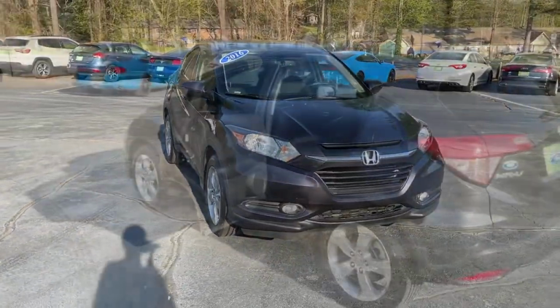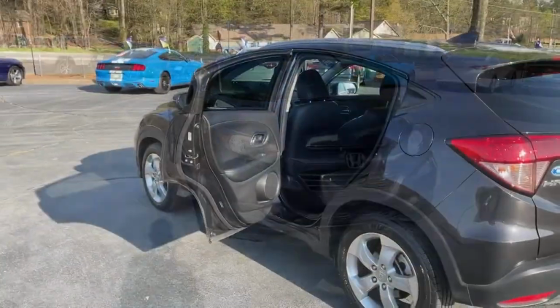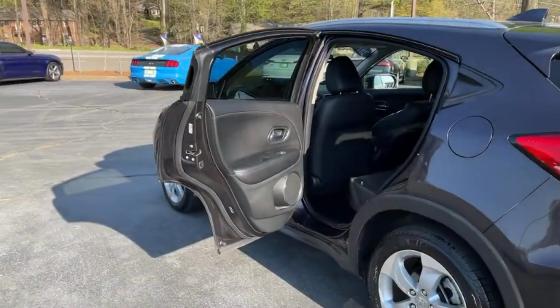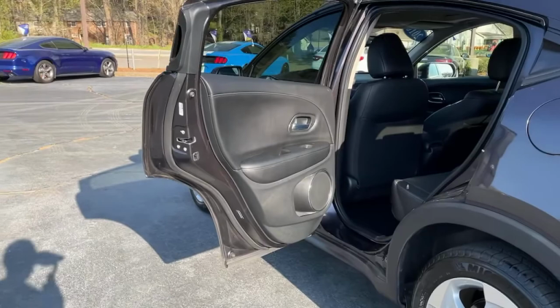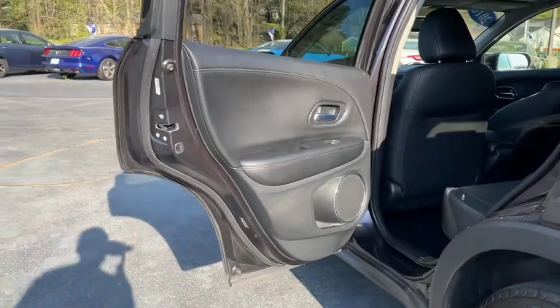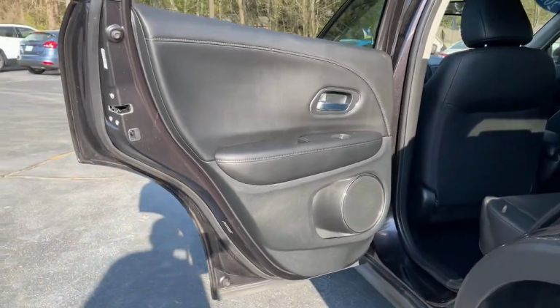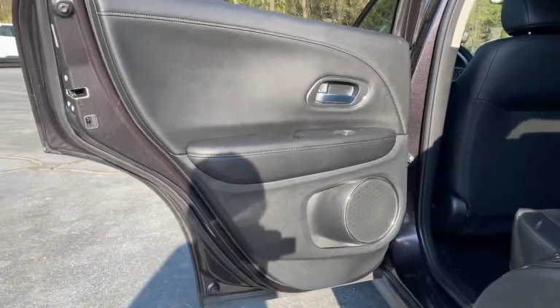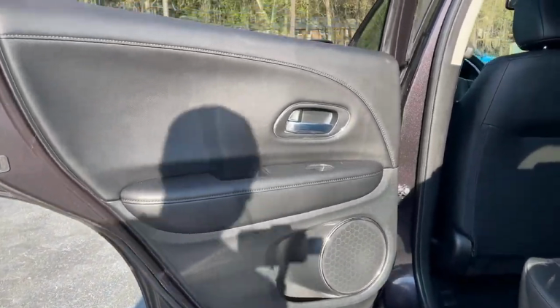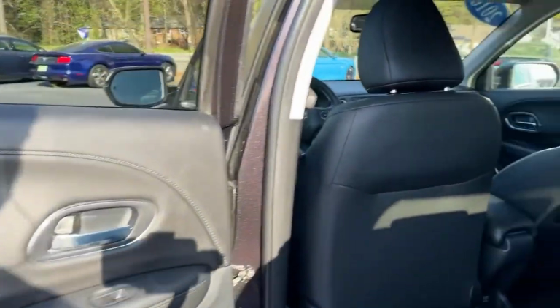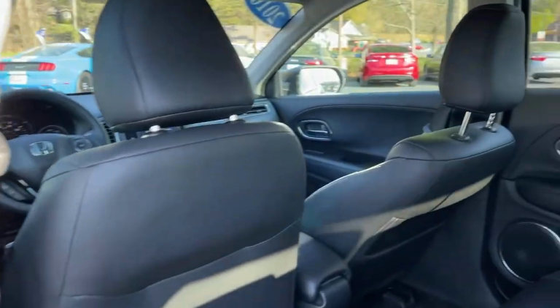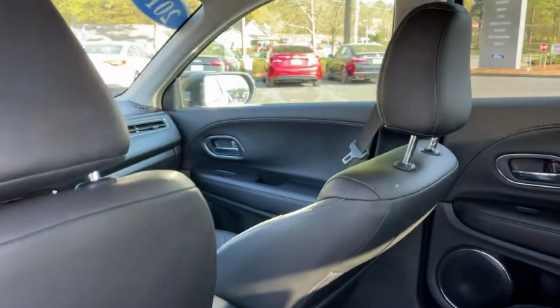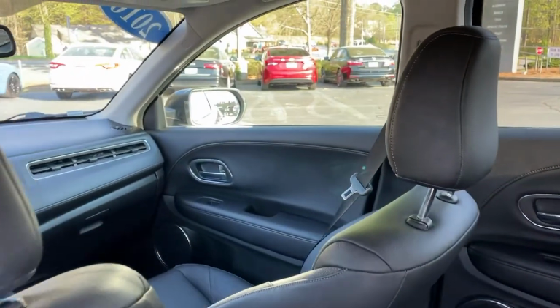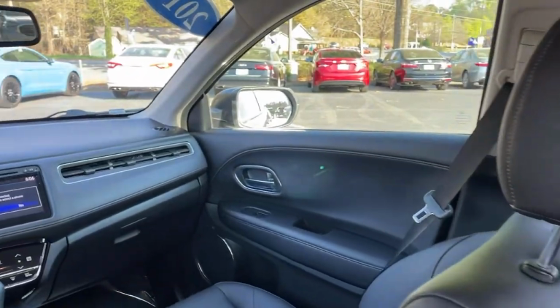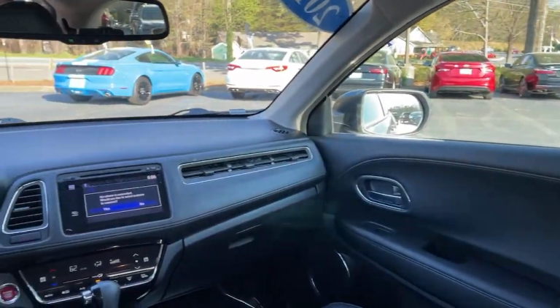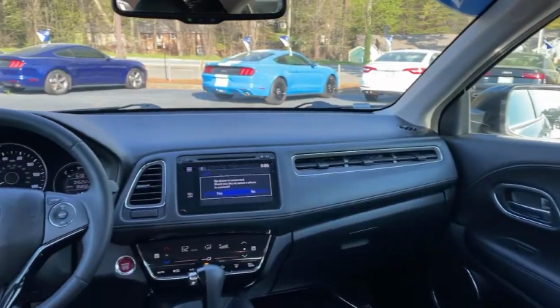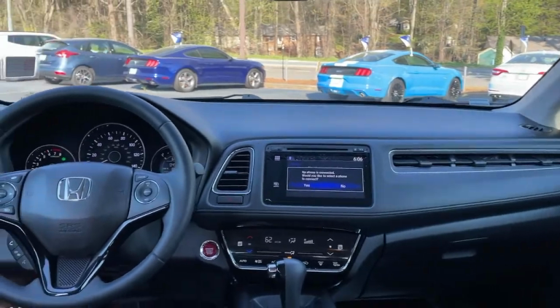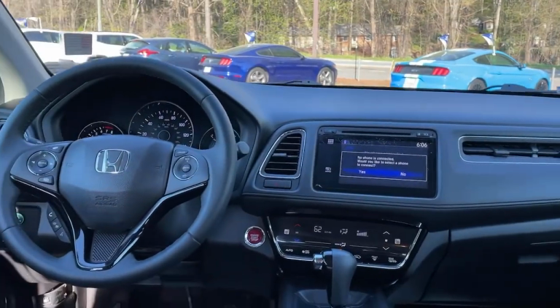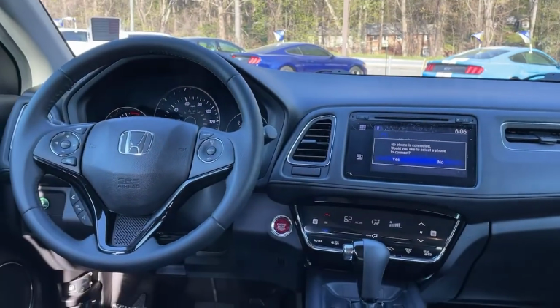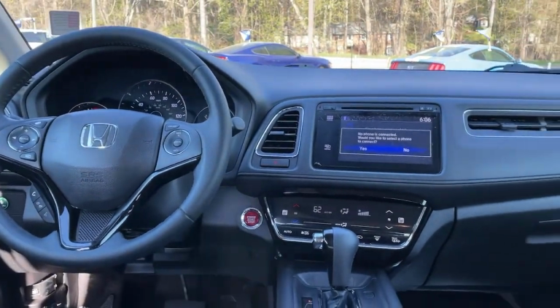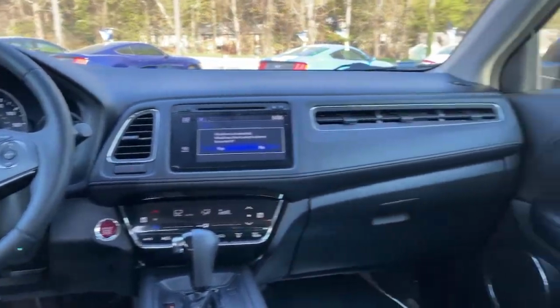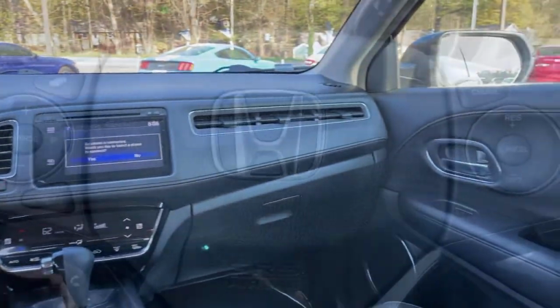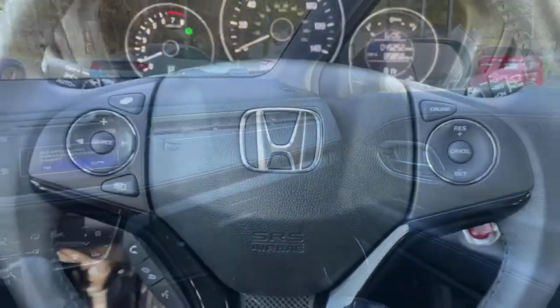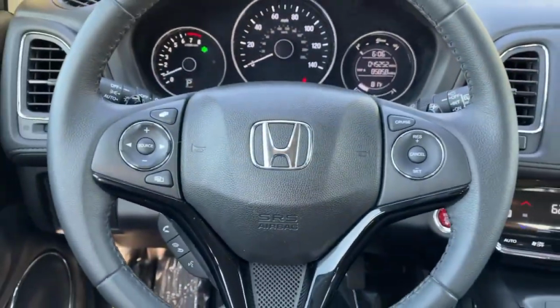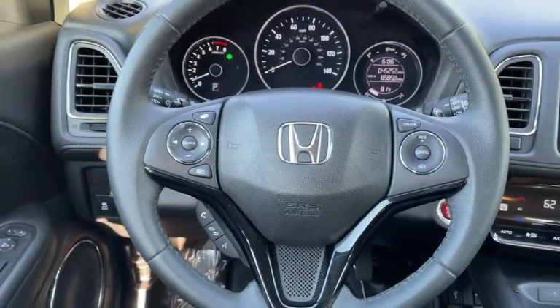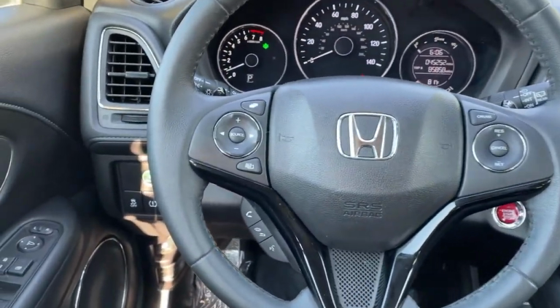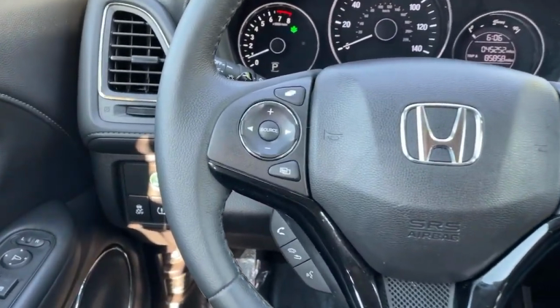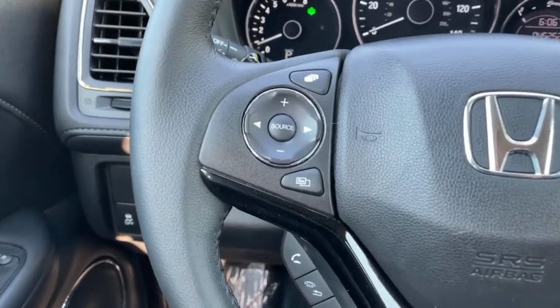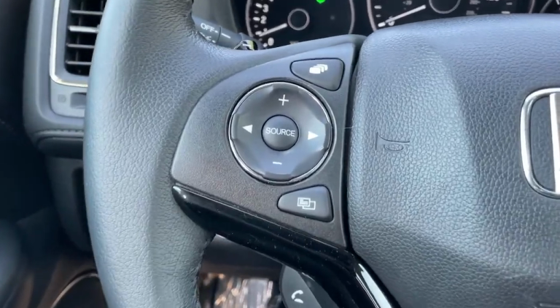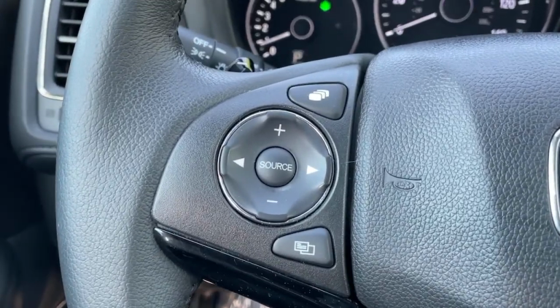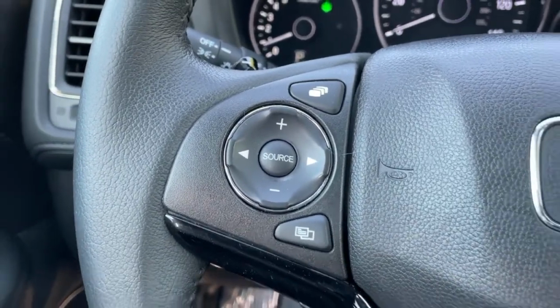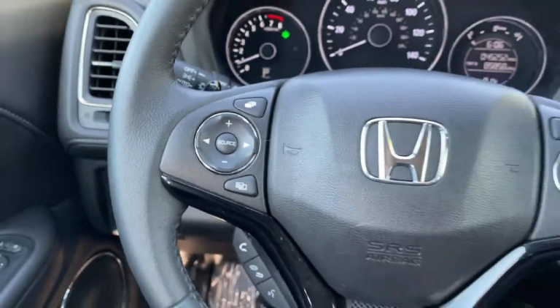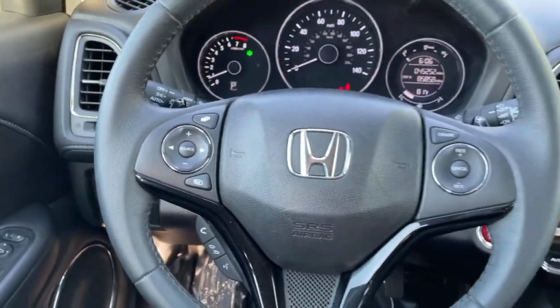The following are some of this vehicle's highlighted options: navigation system, electronic stability control, trip computer, power windows, bucket seats, four-wheel disc brakes, power steering, and brake assist.